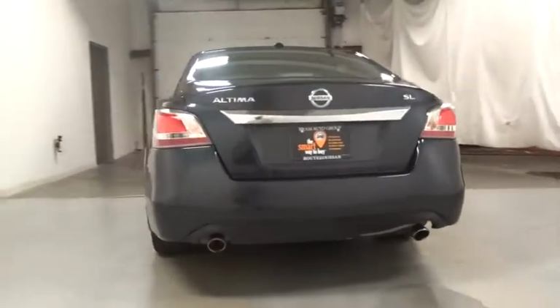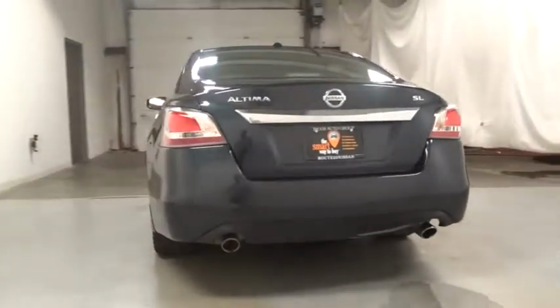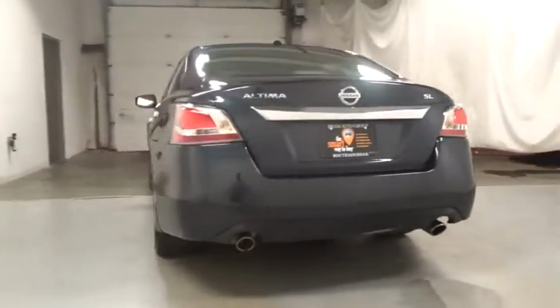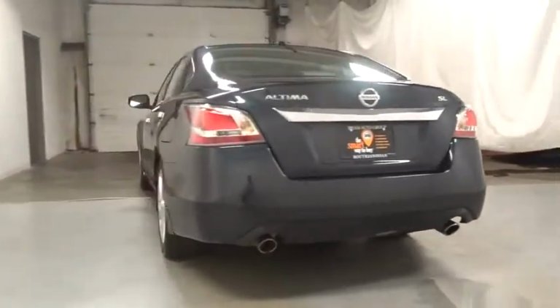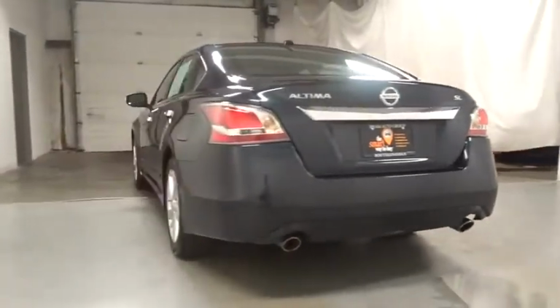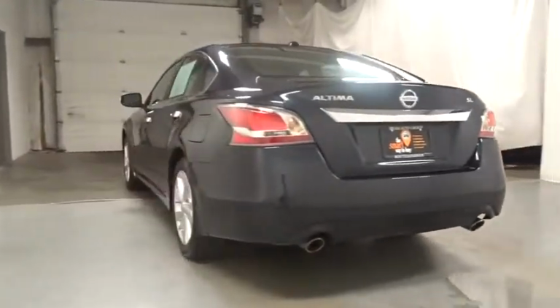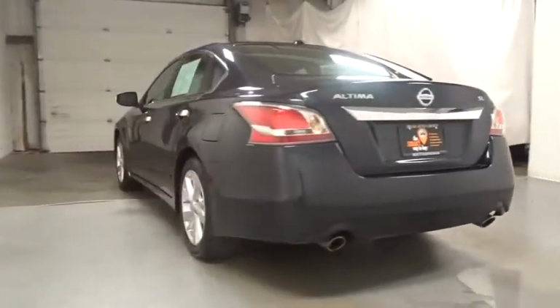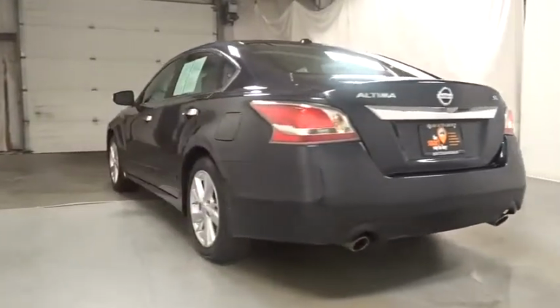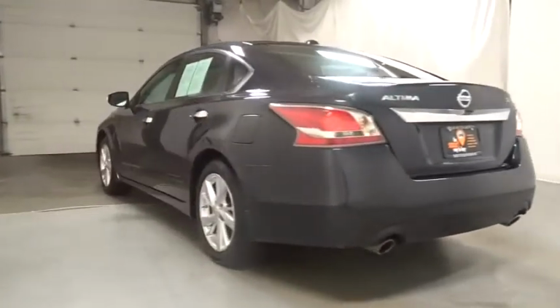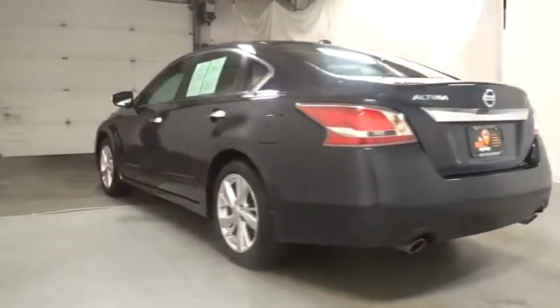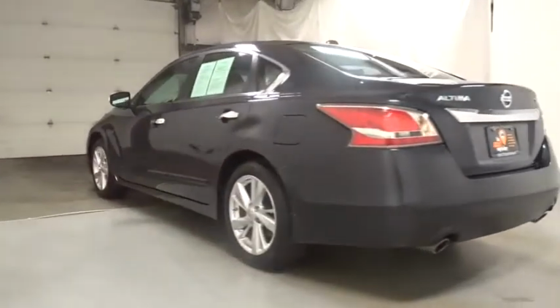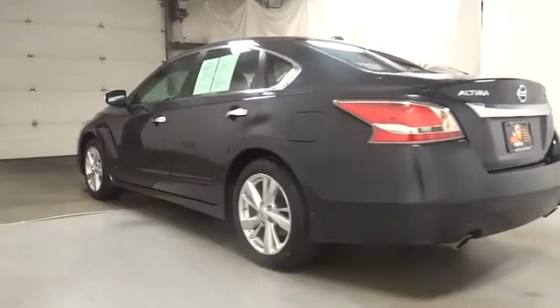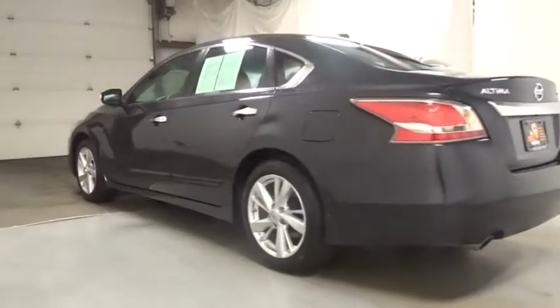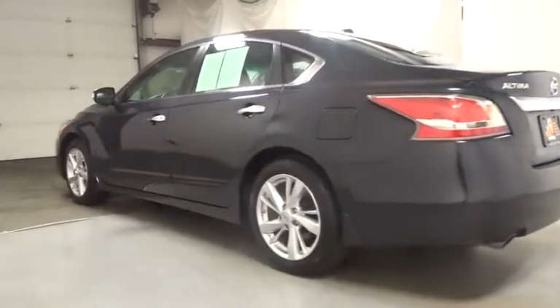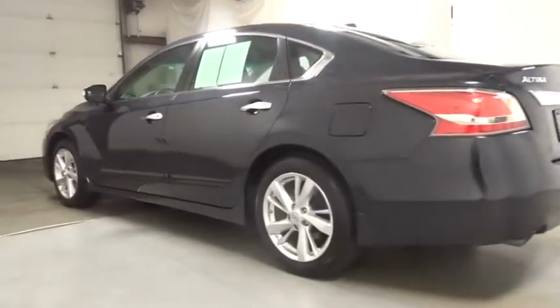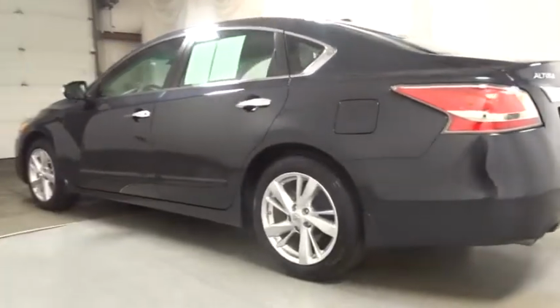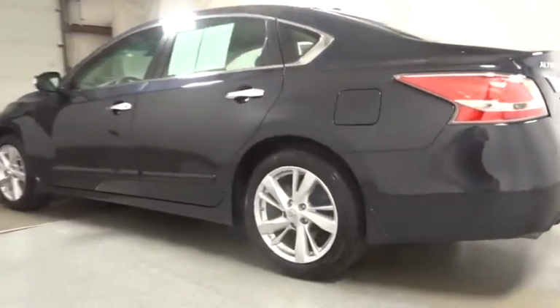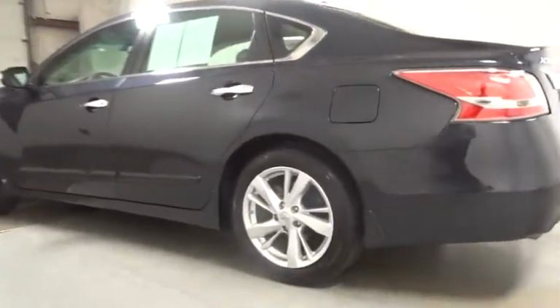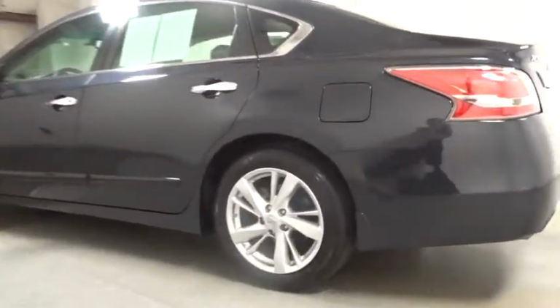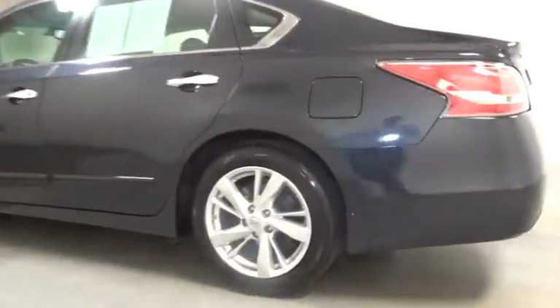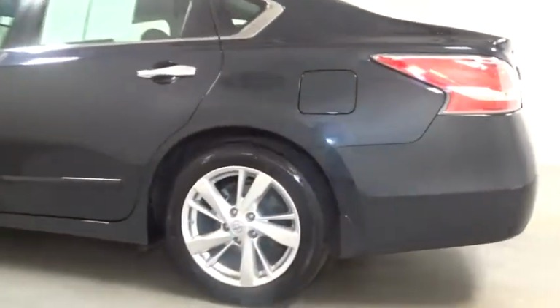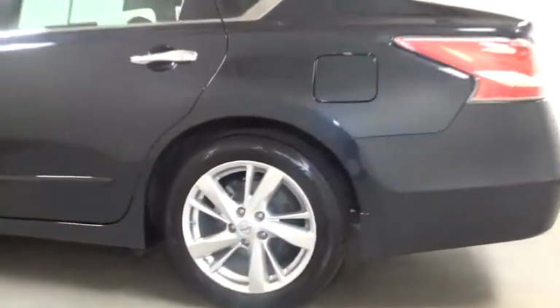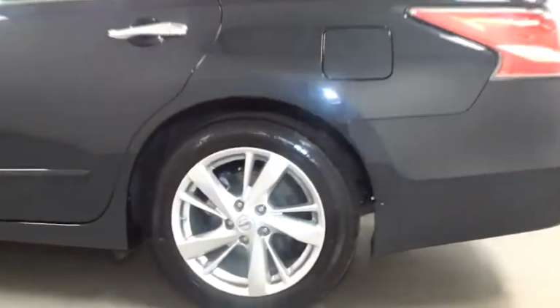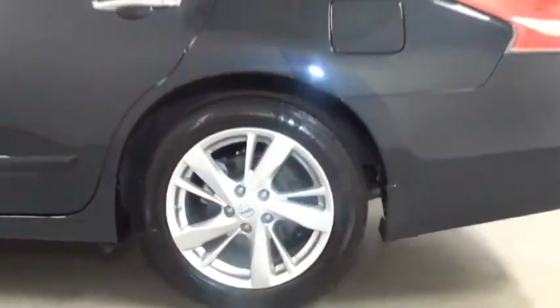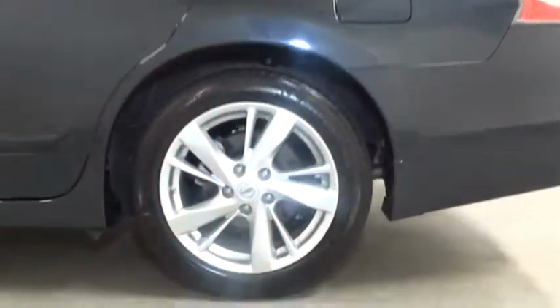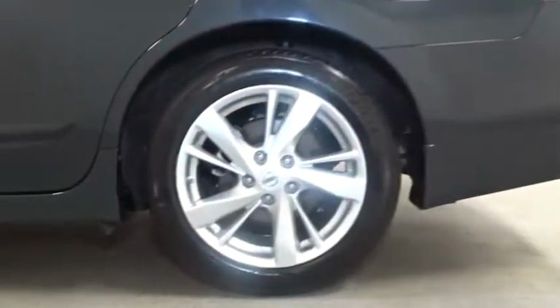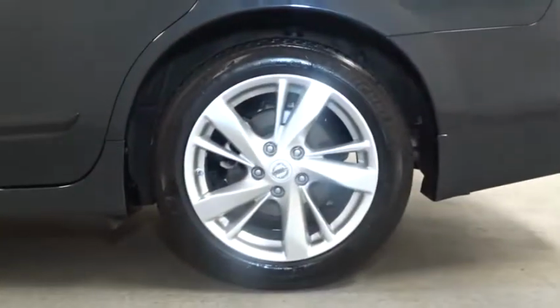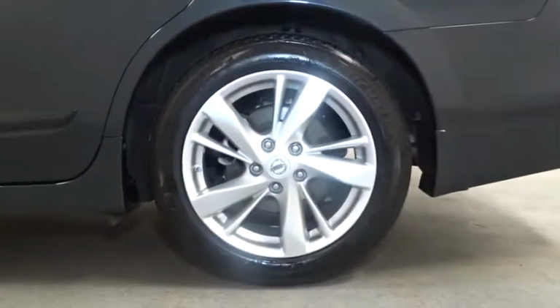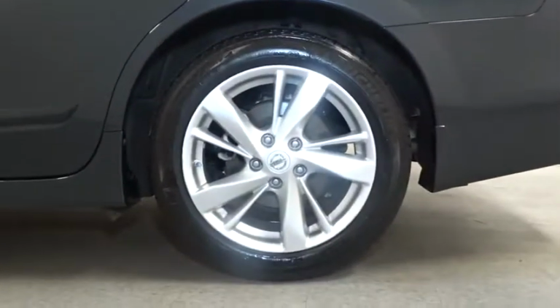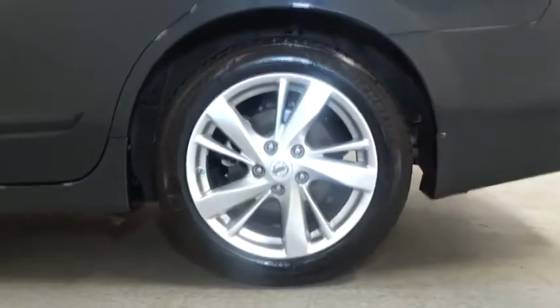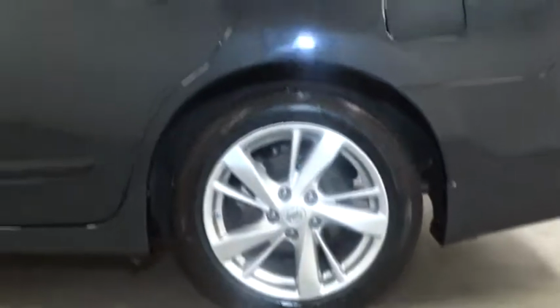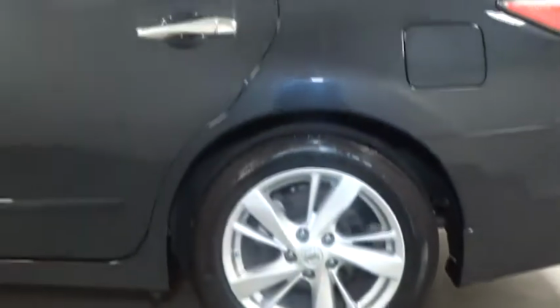Here are some of this vehicle's great options: keyless entry, Bluetooth, front wheel drive, electronic stability control, fog lights, compass.